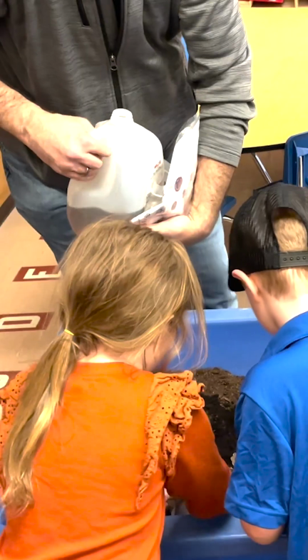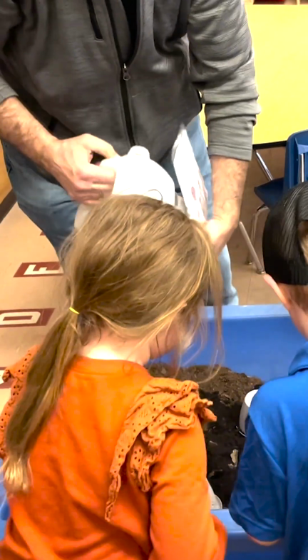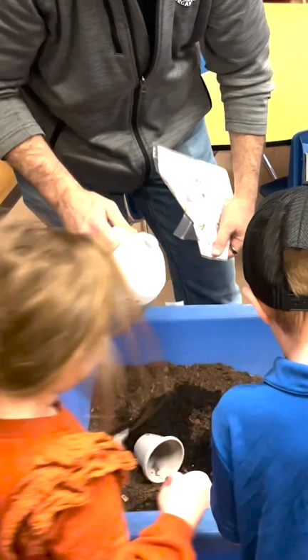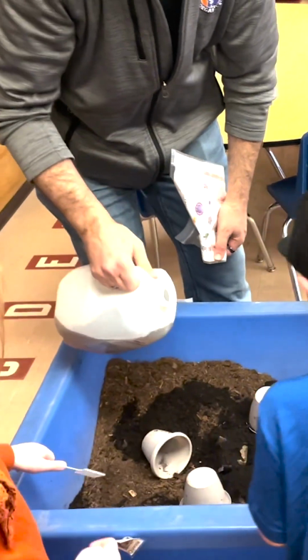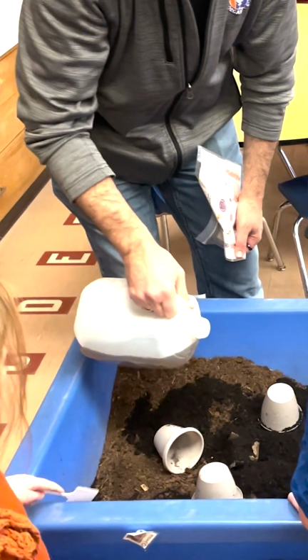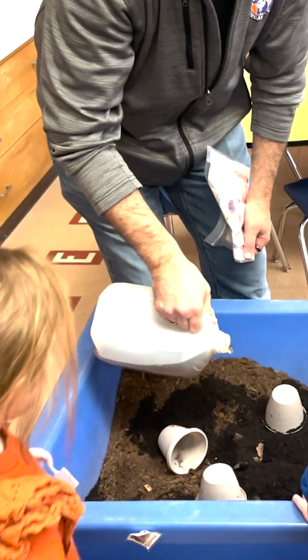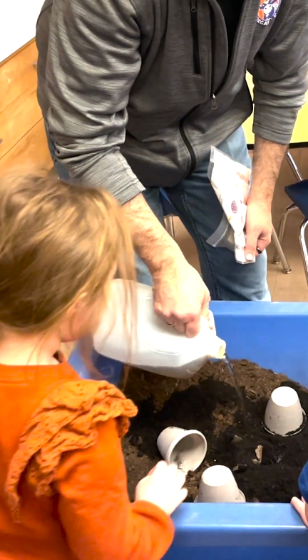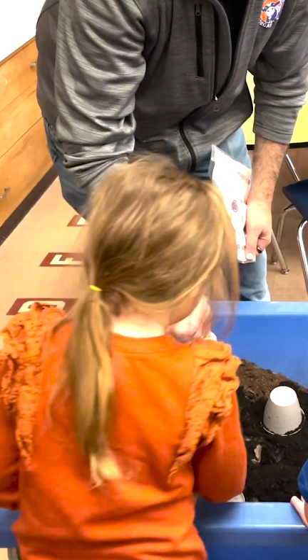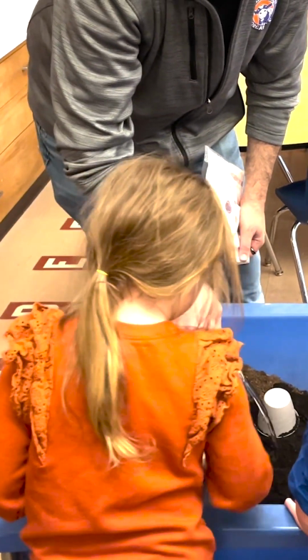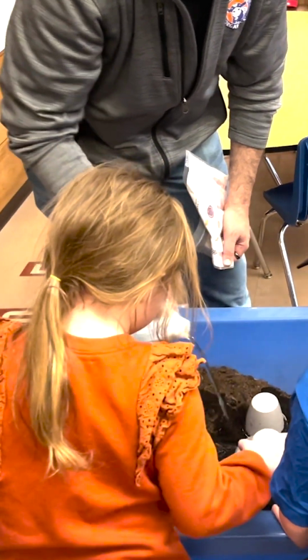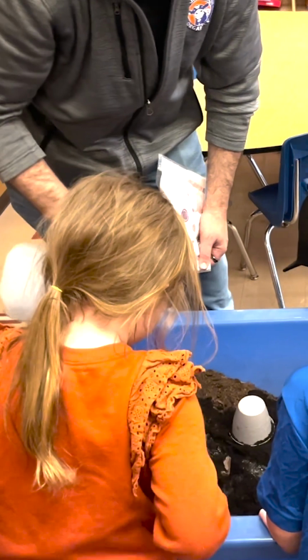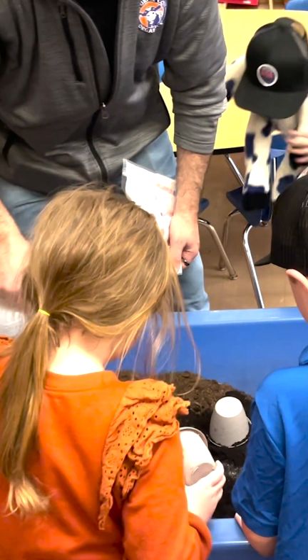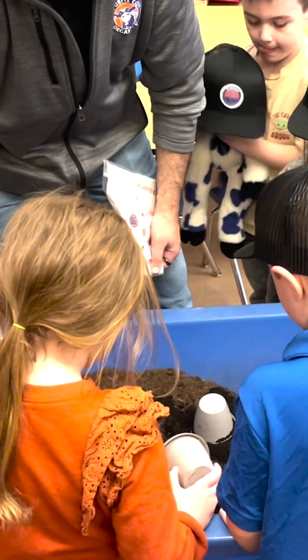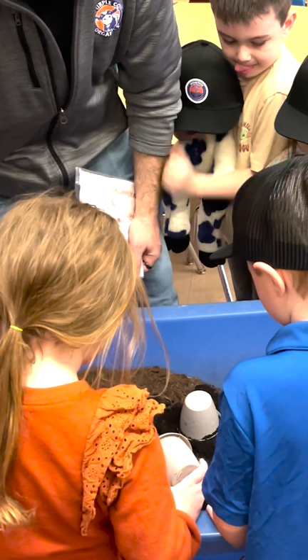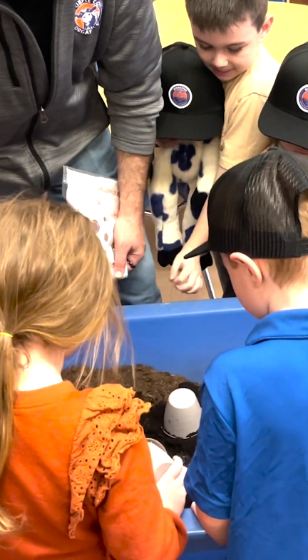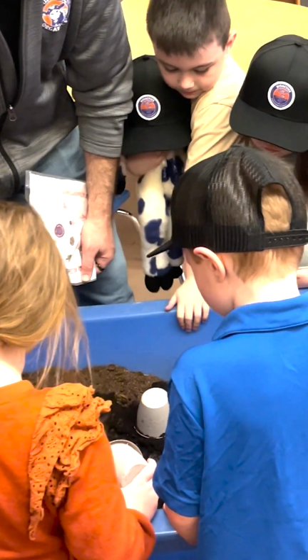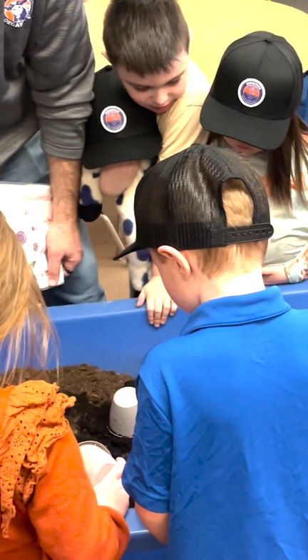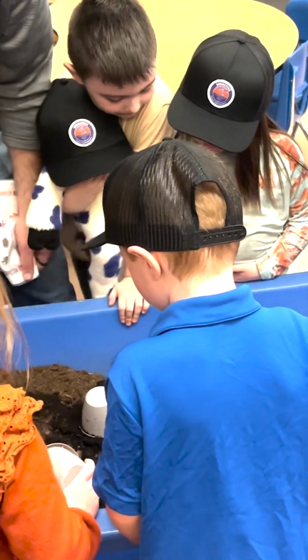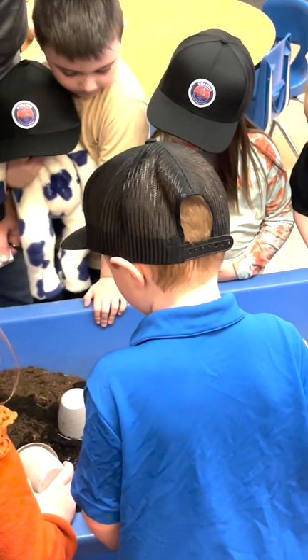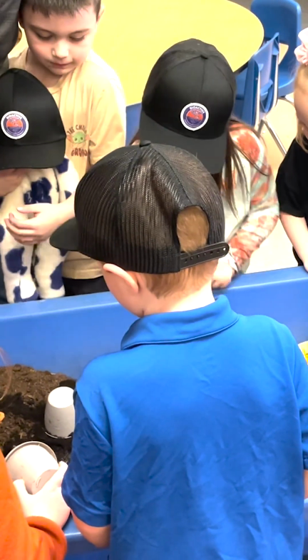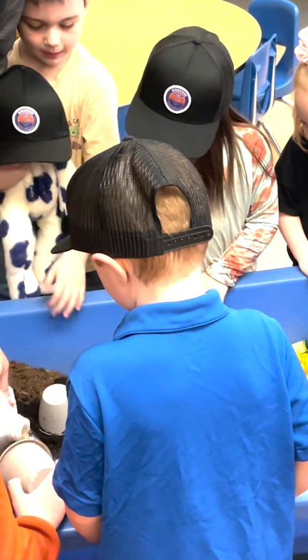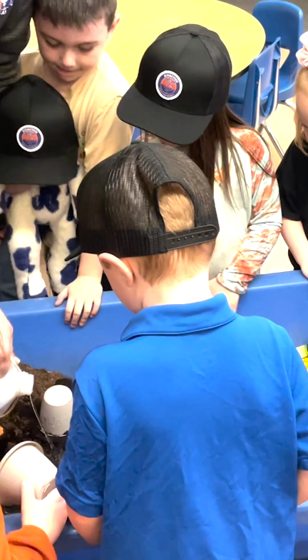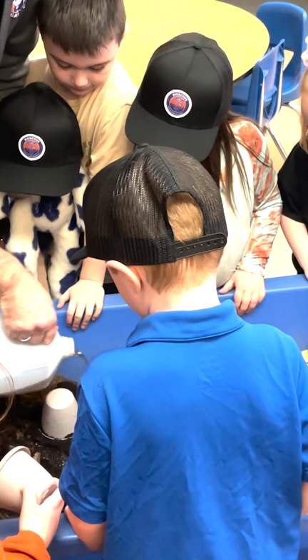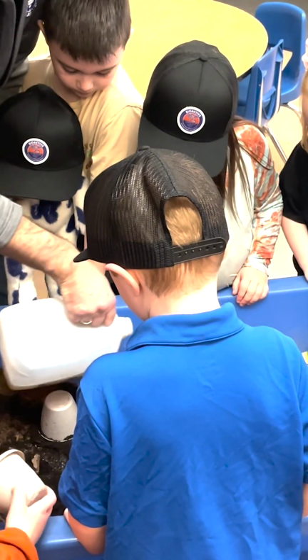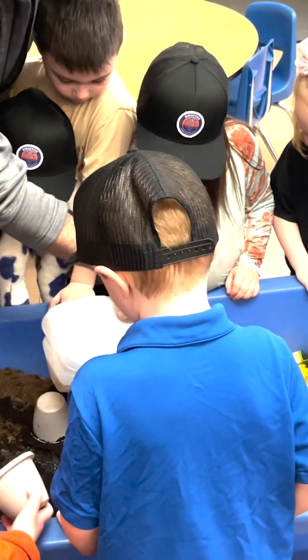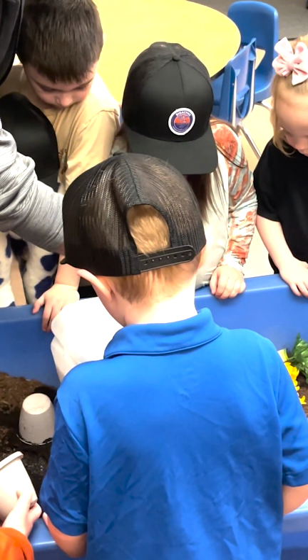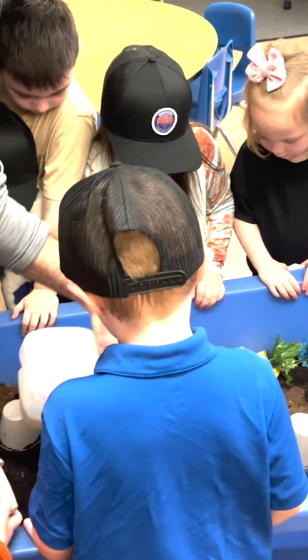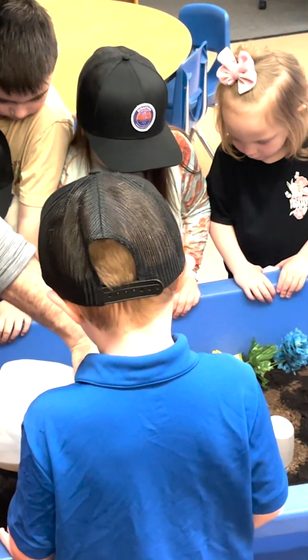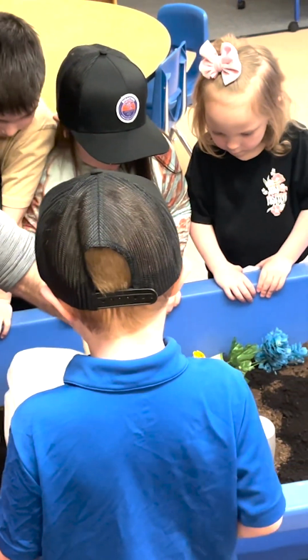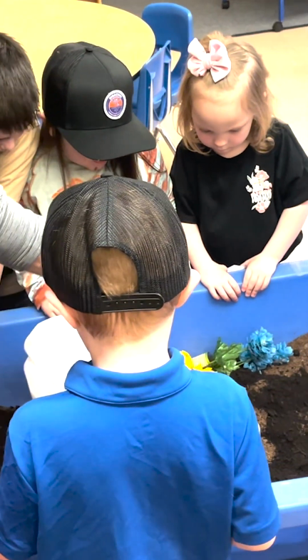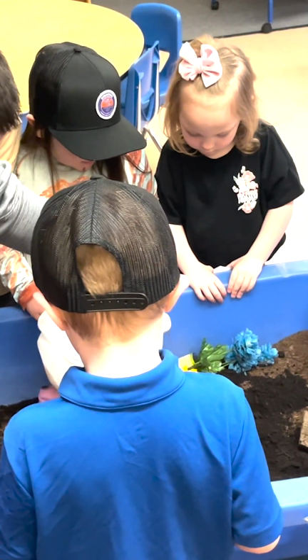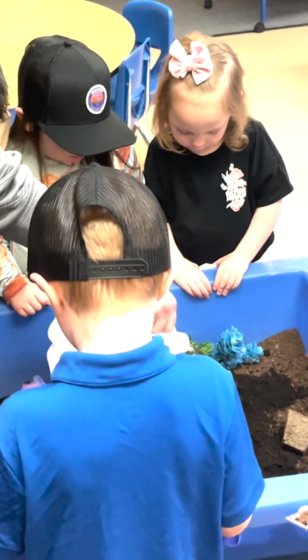We can make this soil a lot healthier just by adding our compost and a little bit of this water that has some sugar in it — to help feed our microbes, and that'll help our earthworms too.